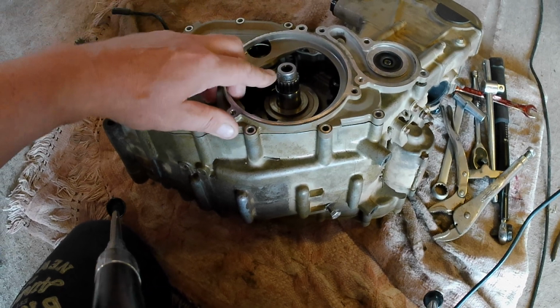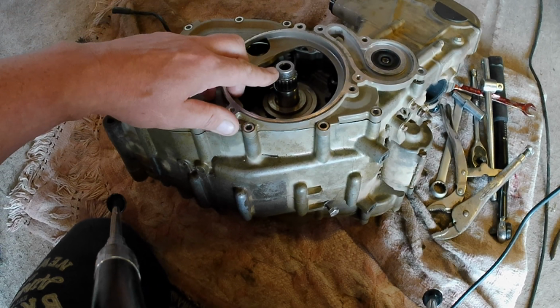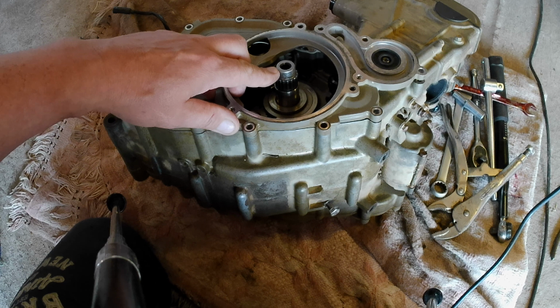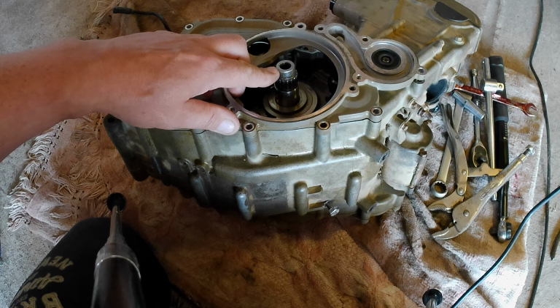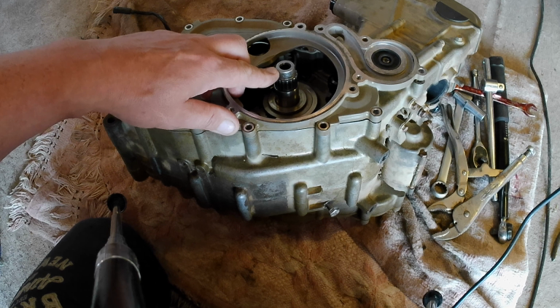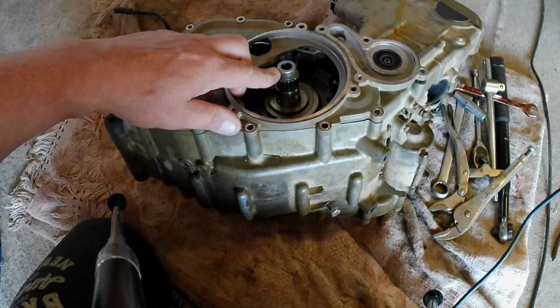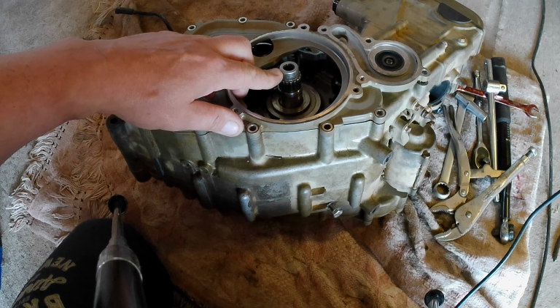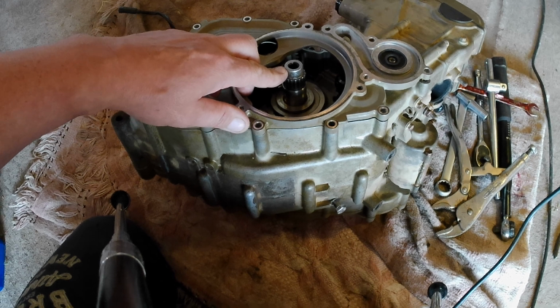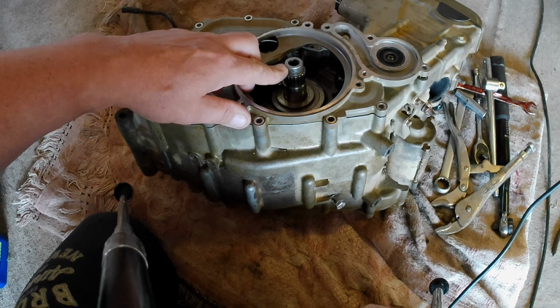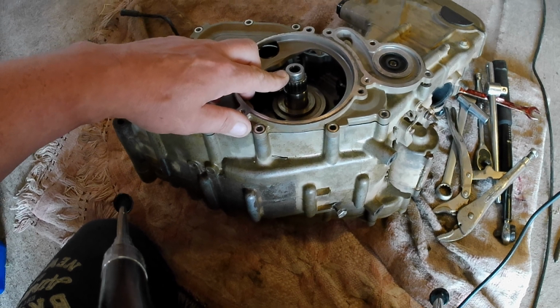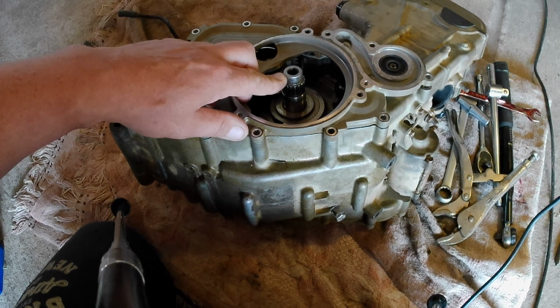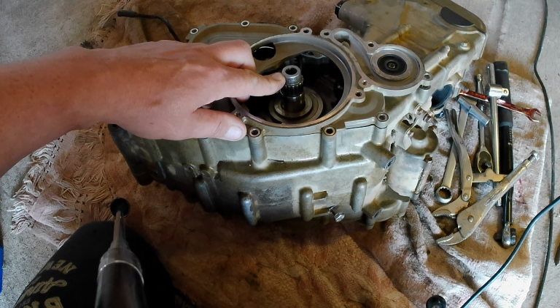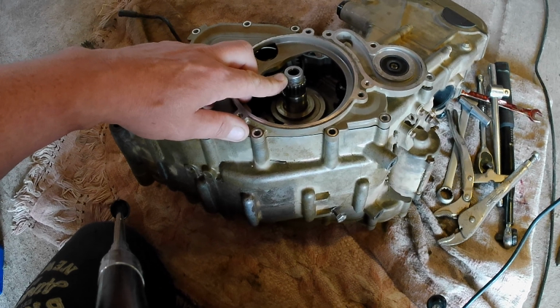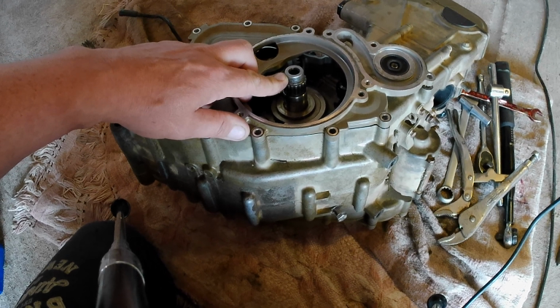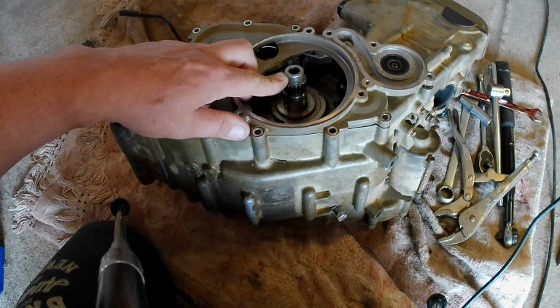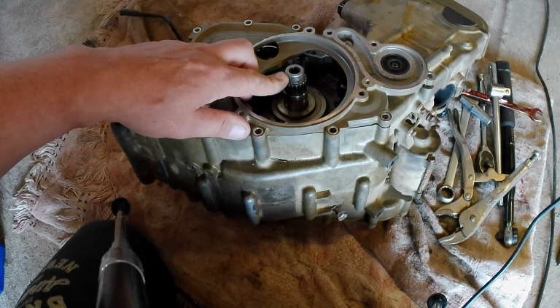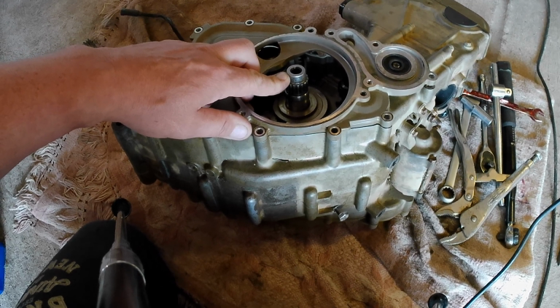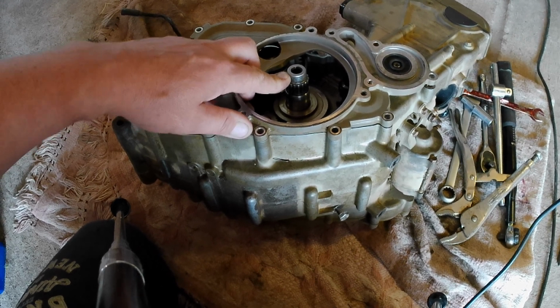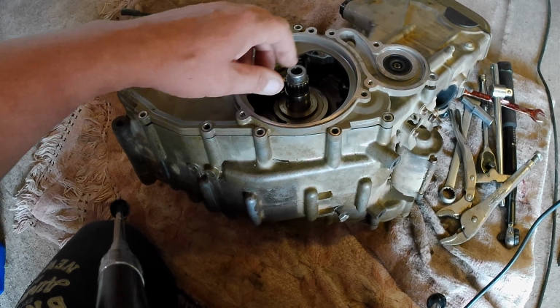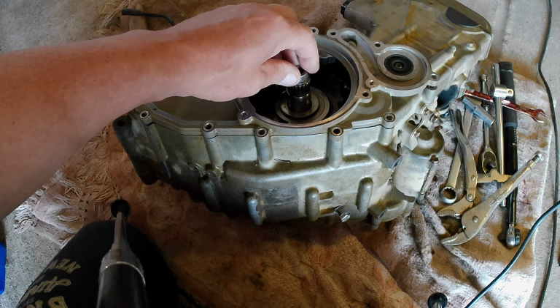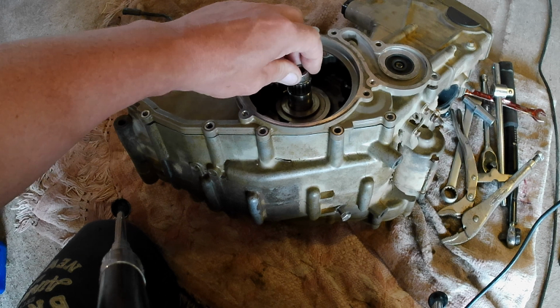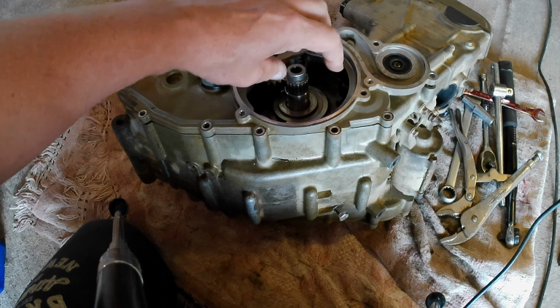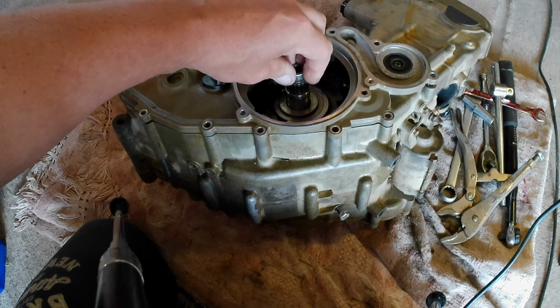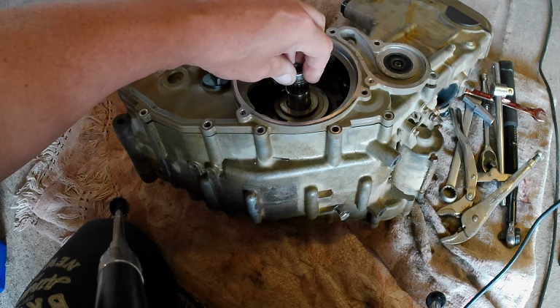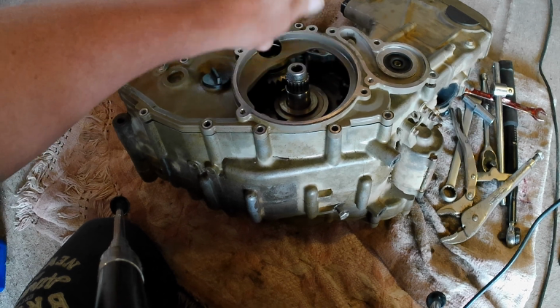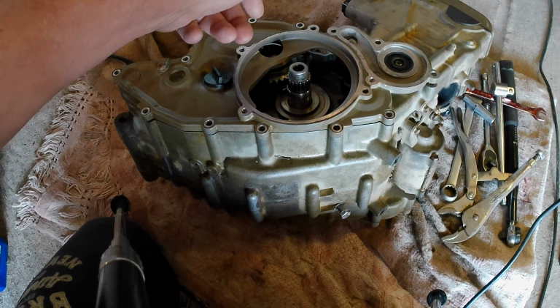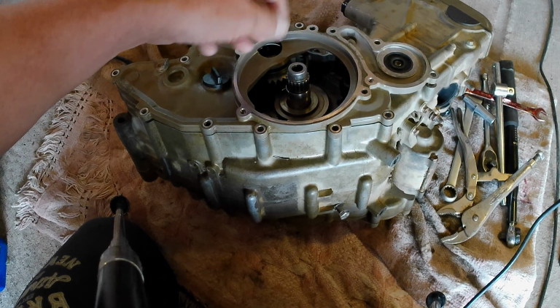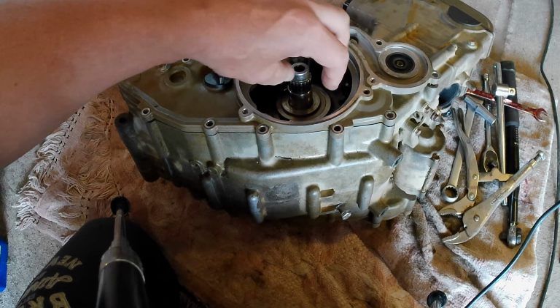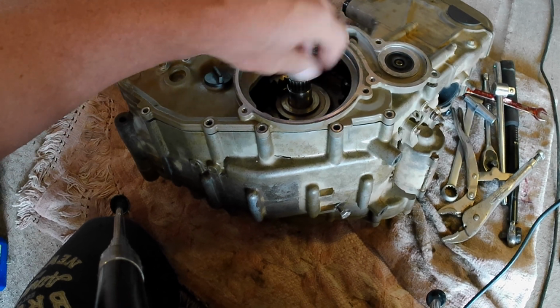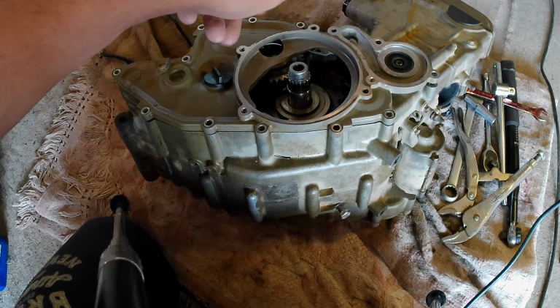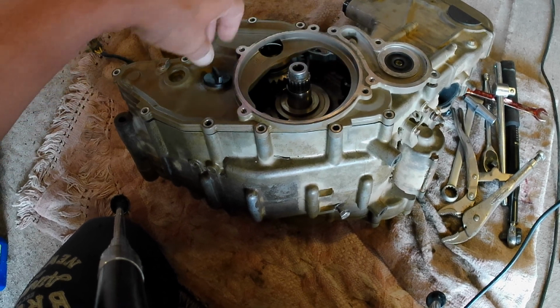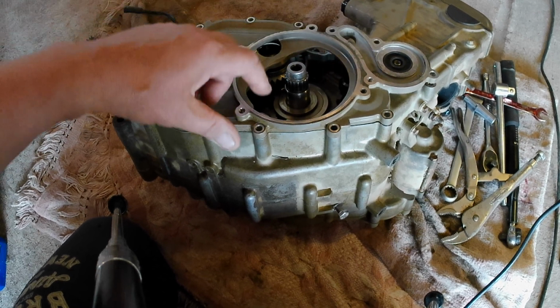Next, take this nut off — it's done up pretty tight, I think it's 120 Nm. Undo that; it's a normal thread, comes off anti-clockwise.